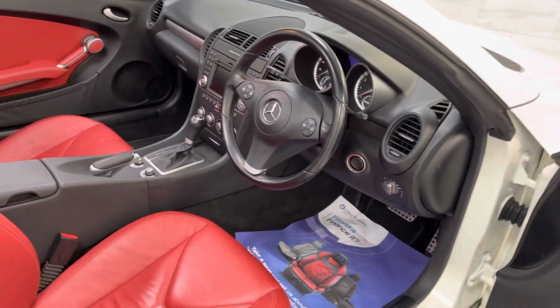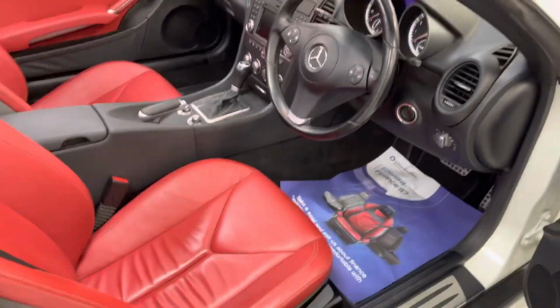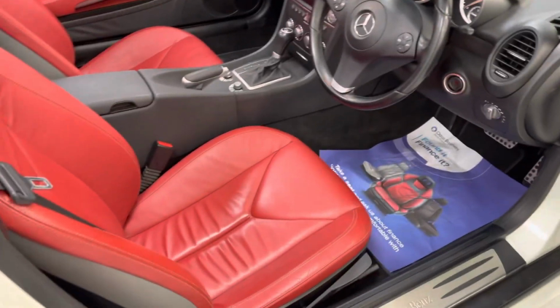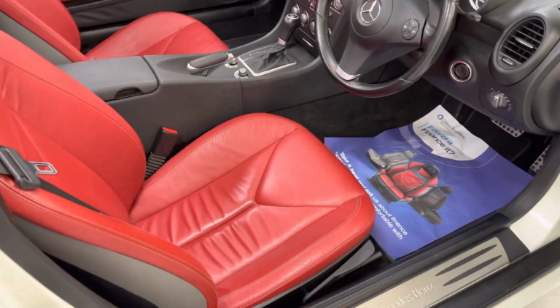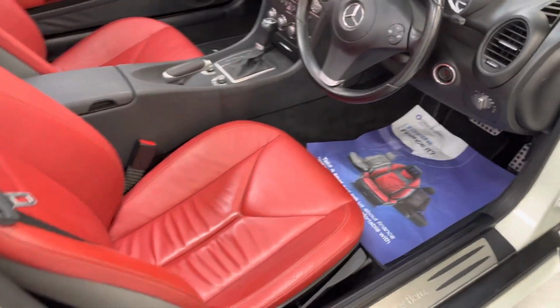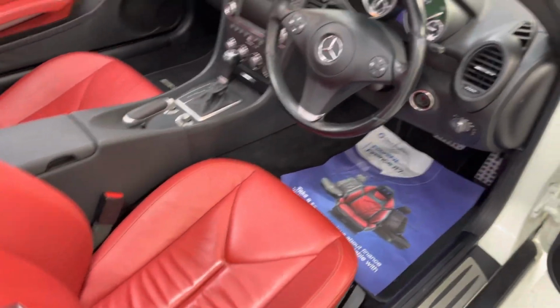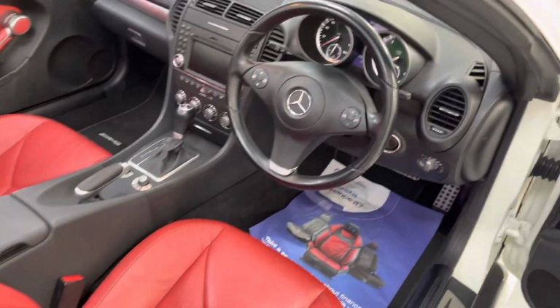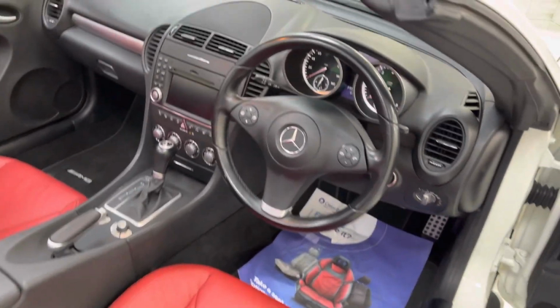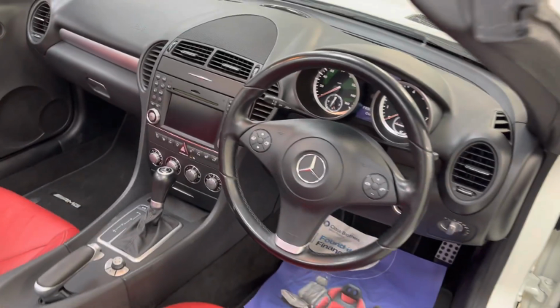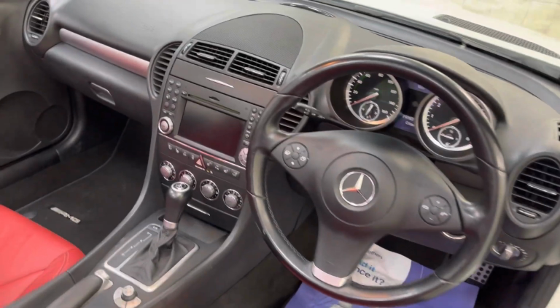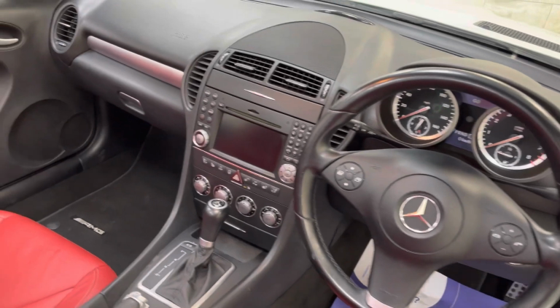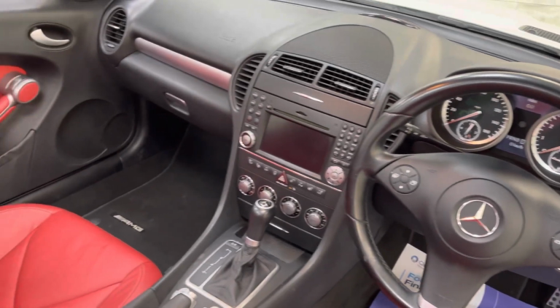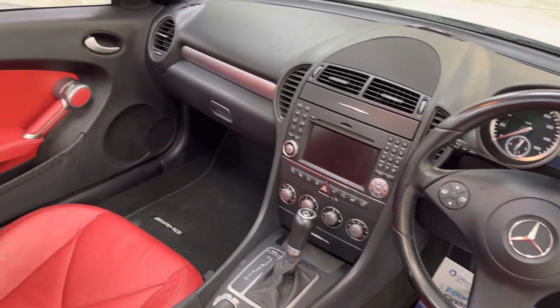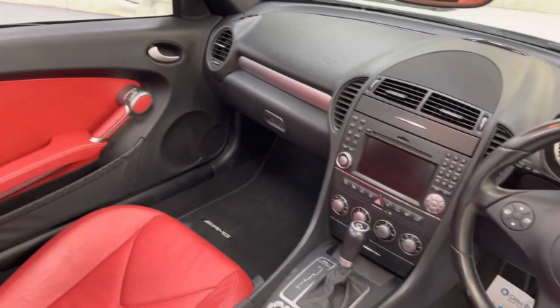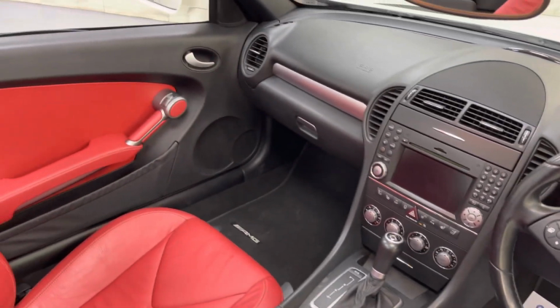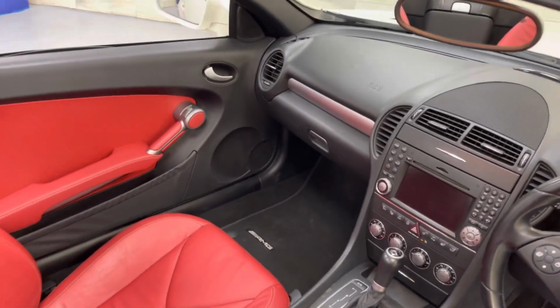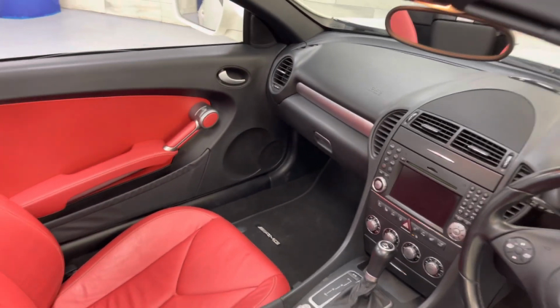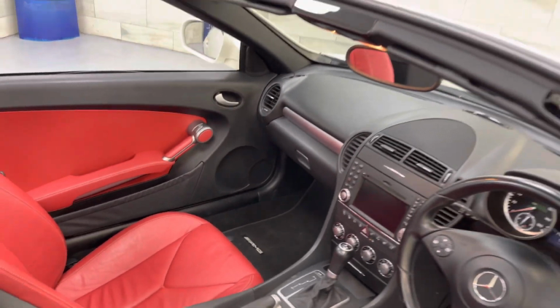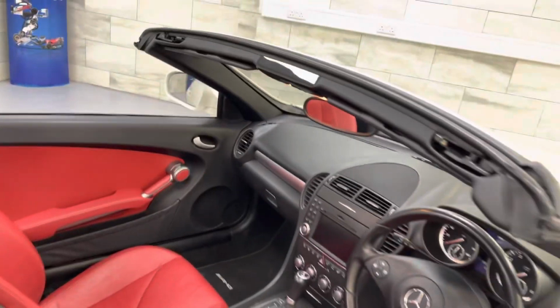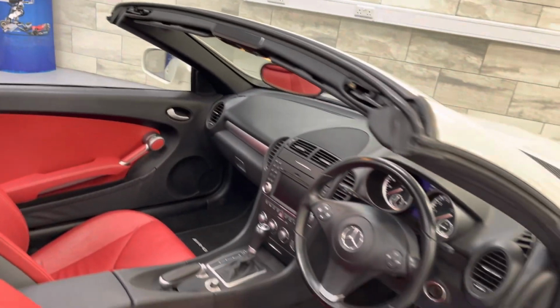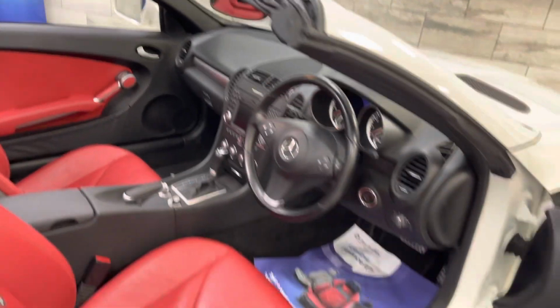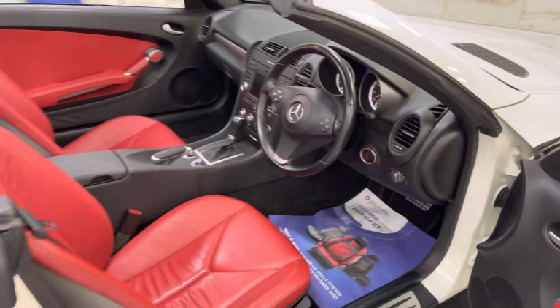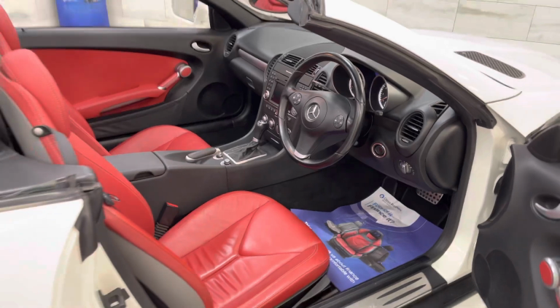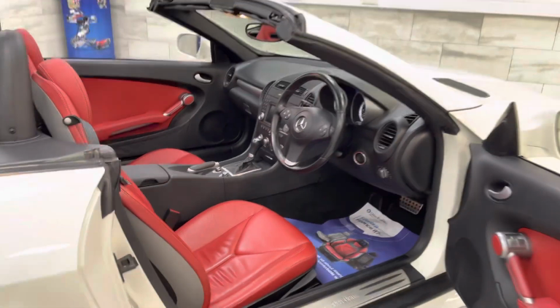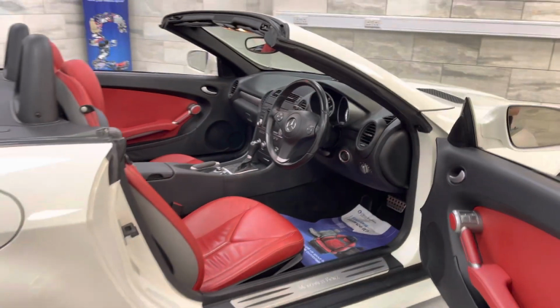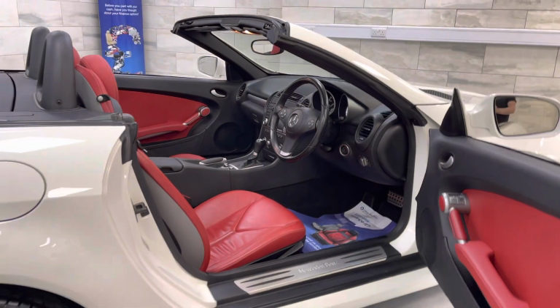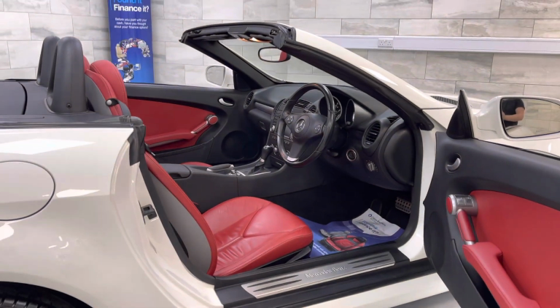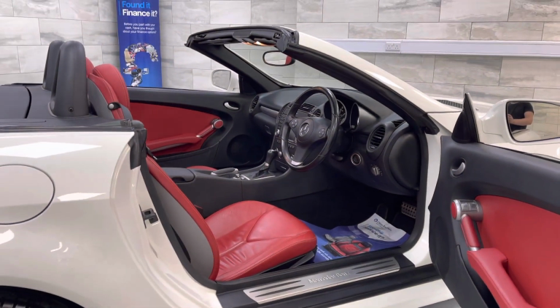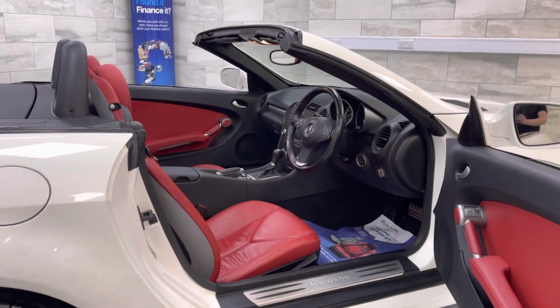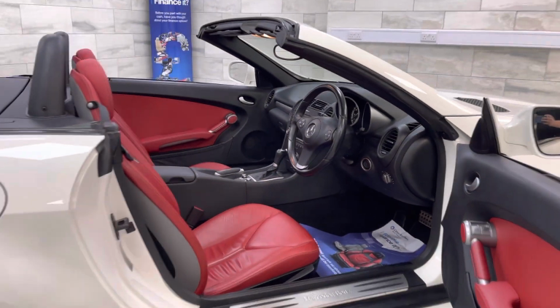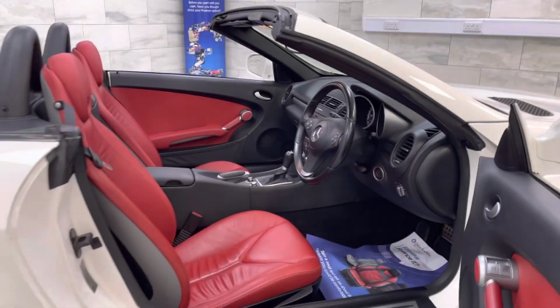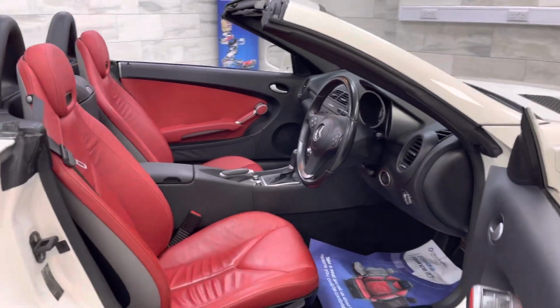Inside is totally mint. Three-spoke steering wheel, AMG carpet mats. You are not going to find a nicer SLK than this one.